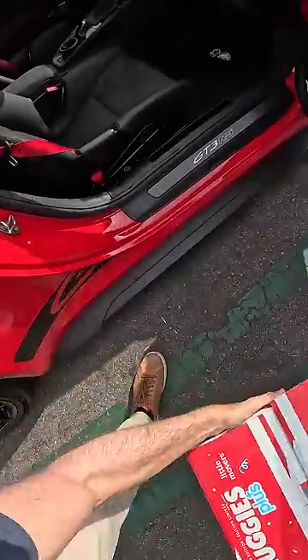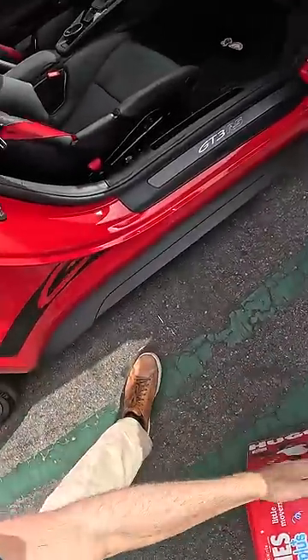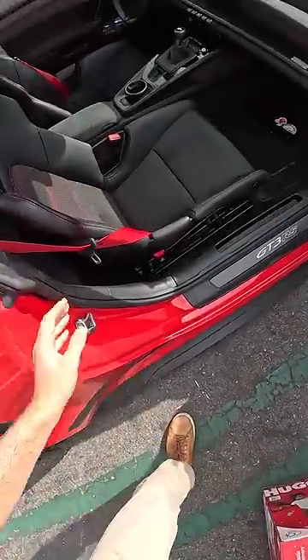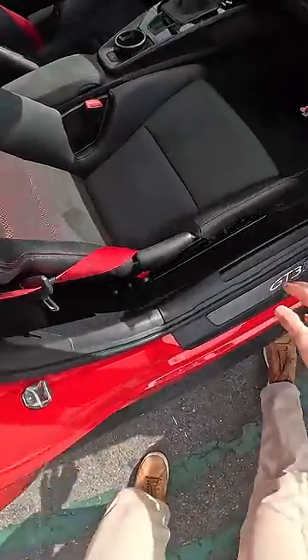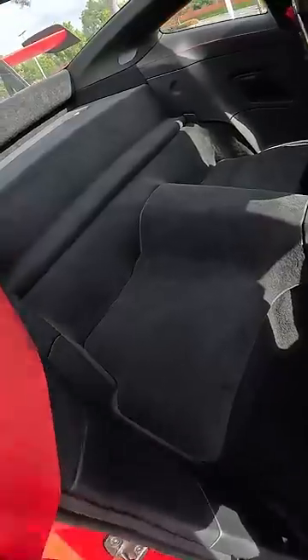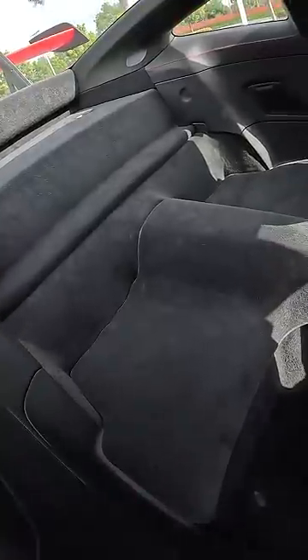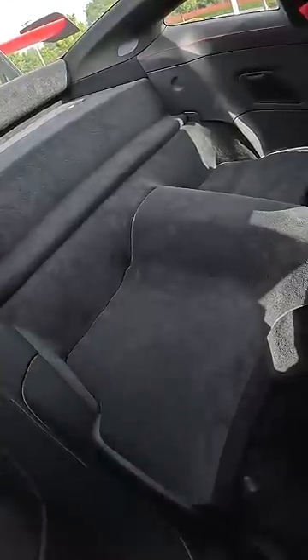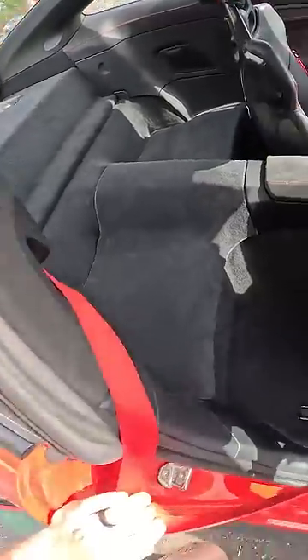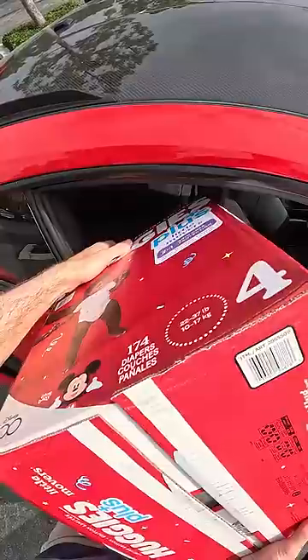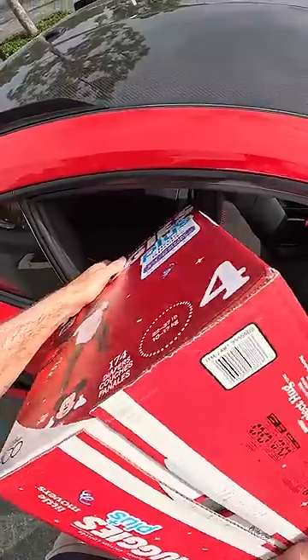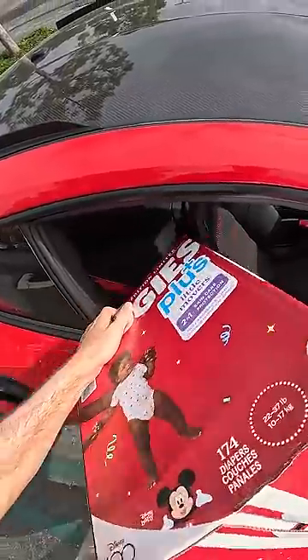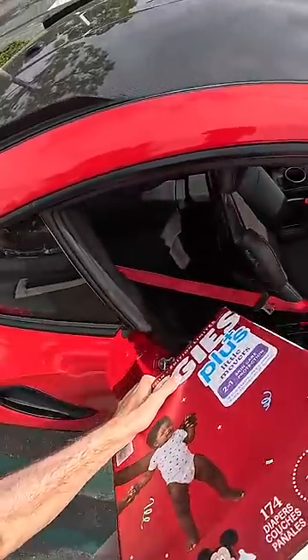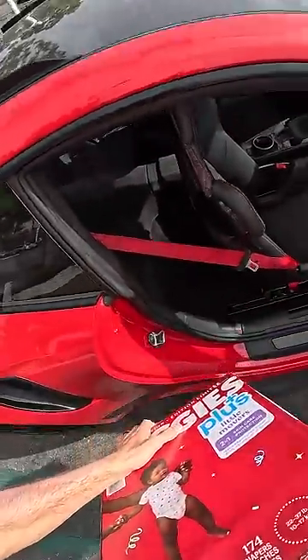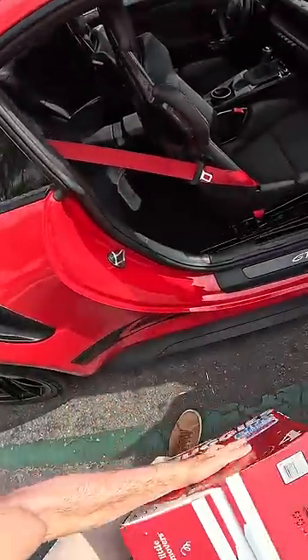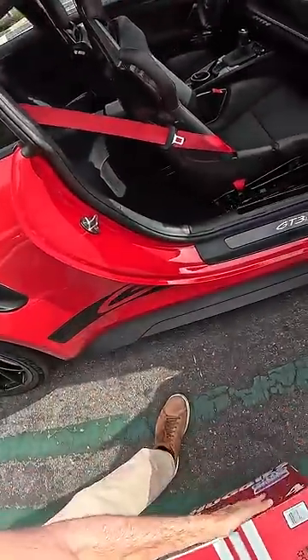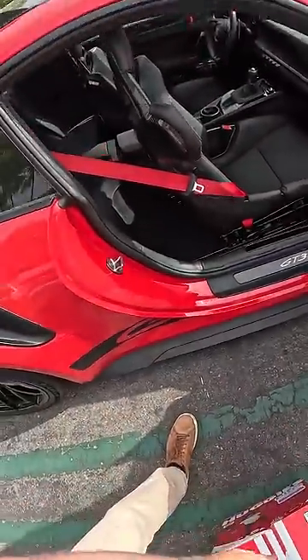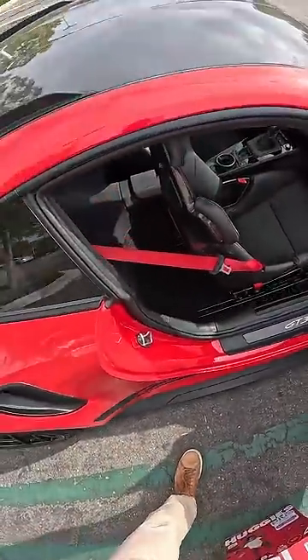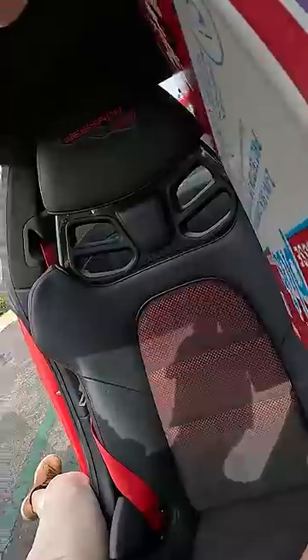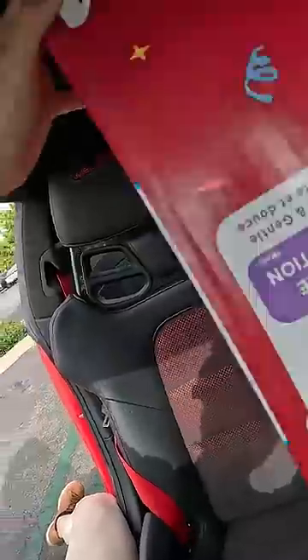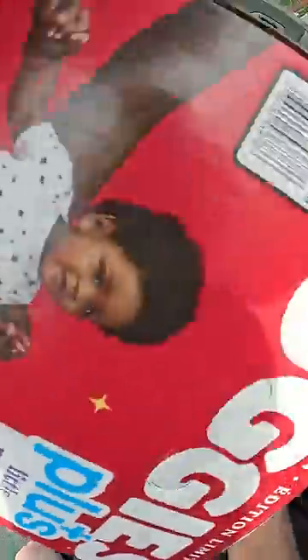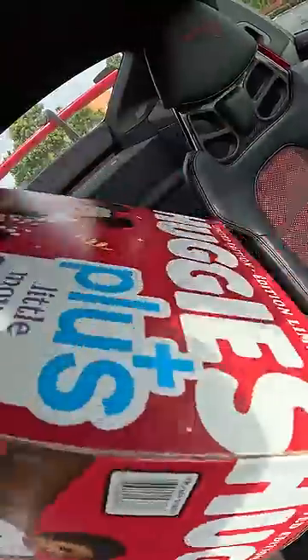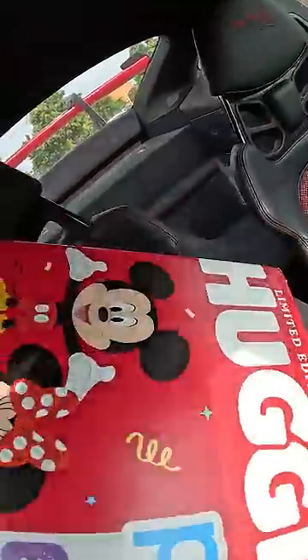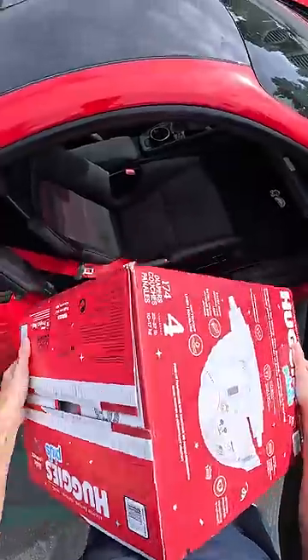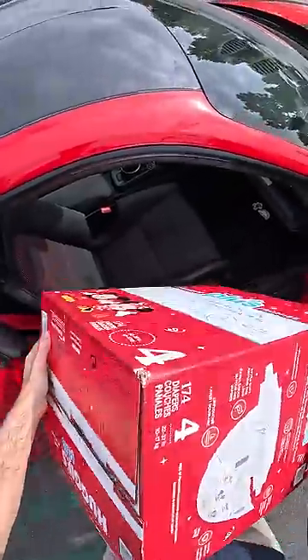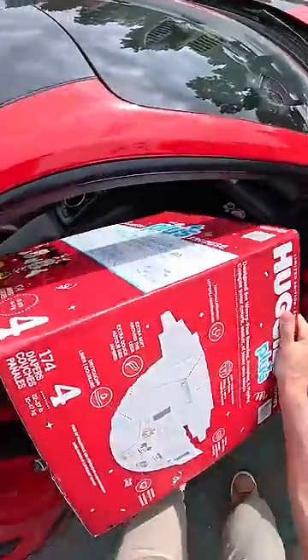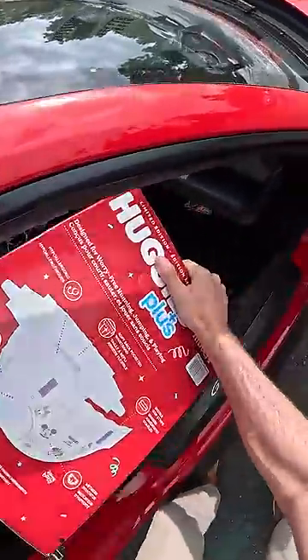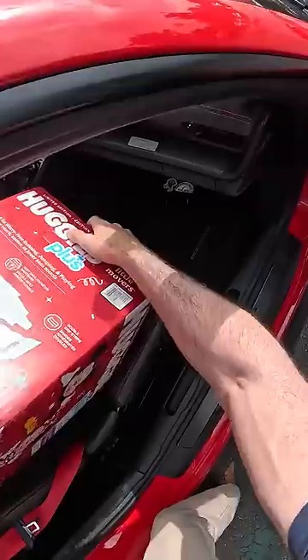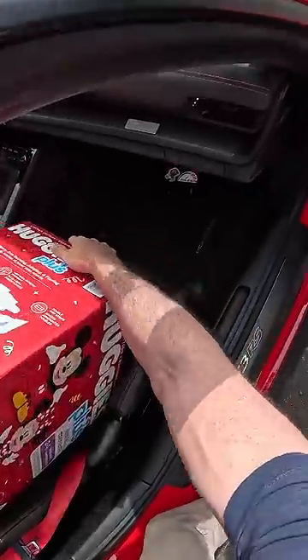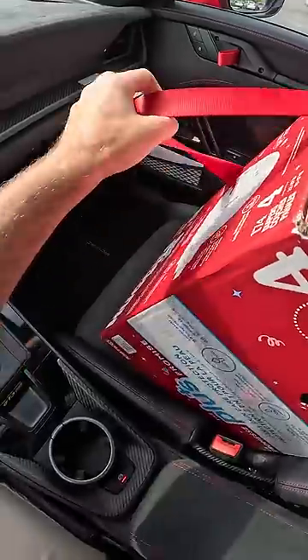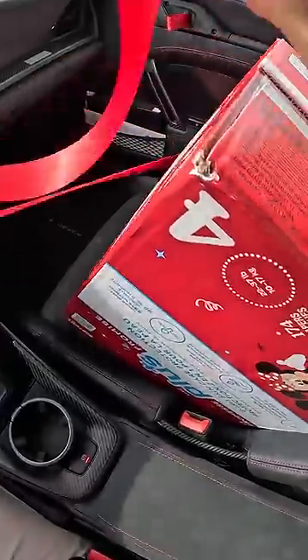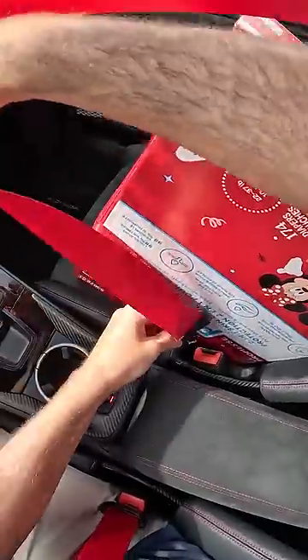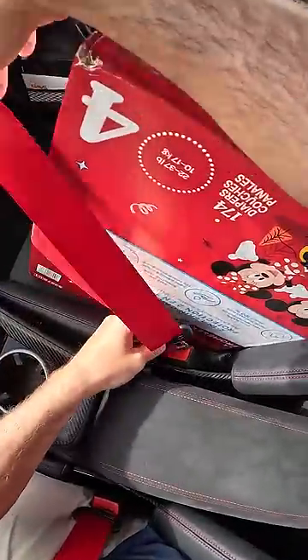Let's see if I can get them behind the seats. There's a lot of room back there, but the opening is not that wide. It's just not gonna go. I guess just have to buckle them in.